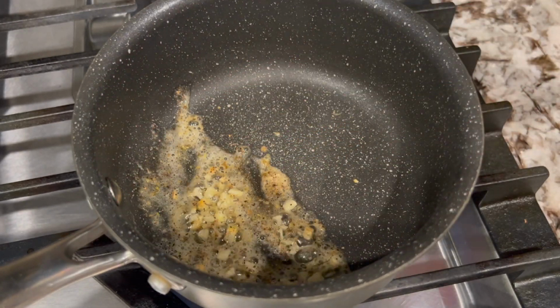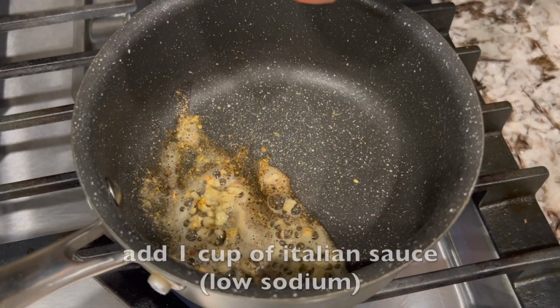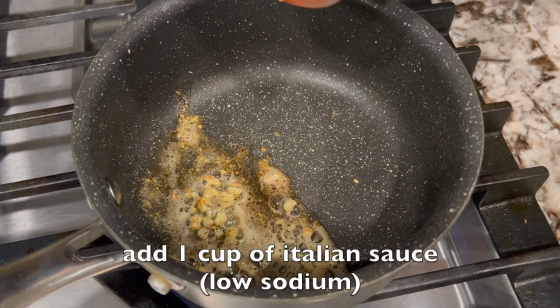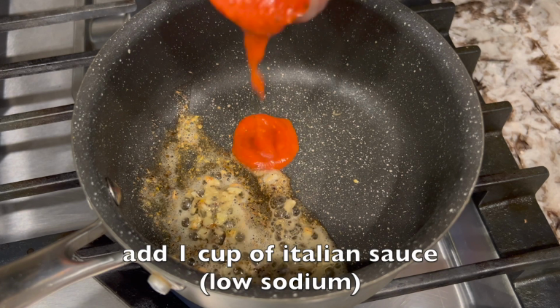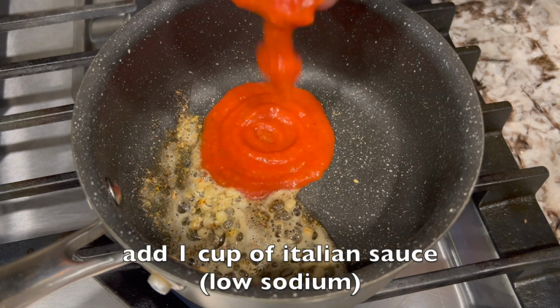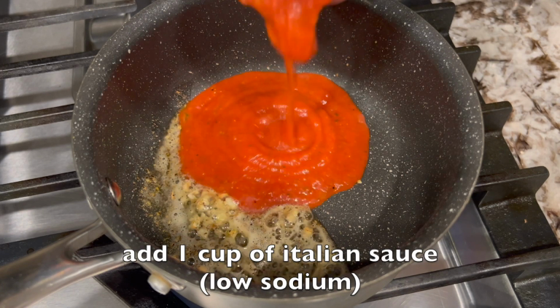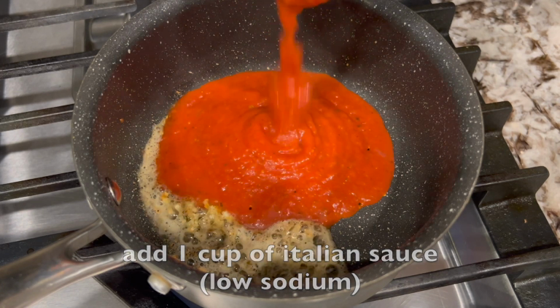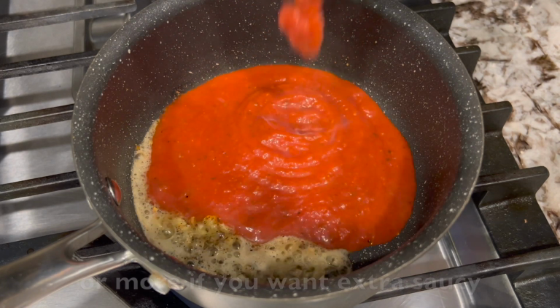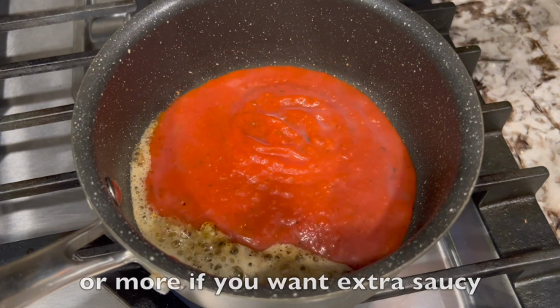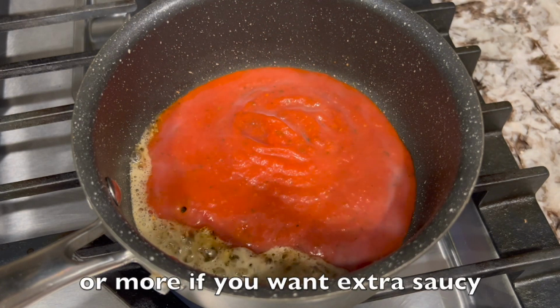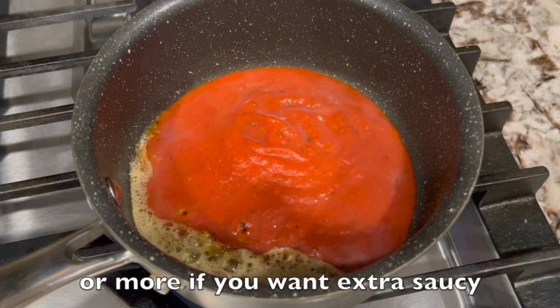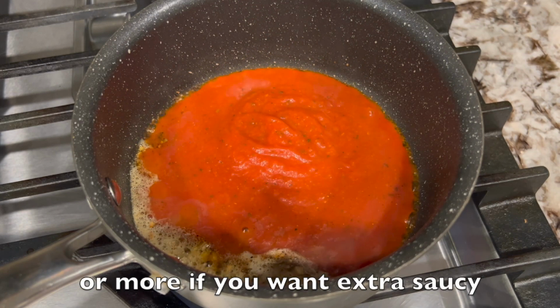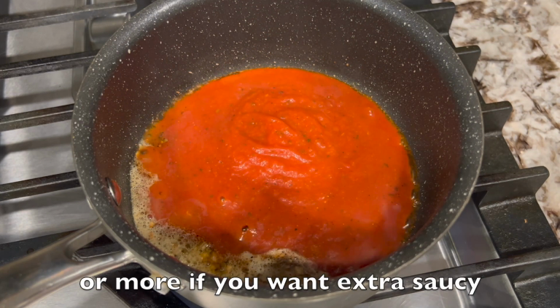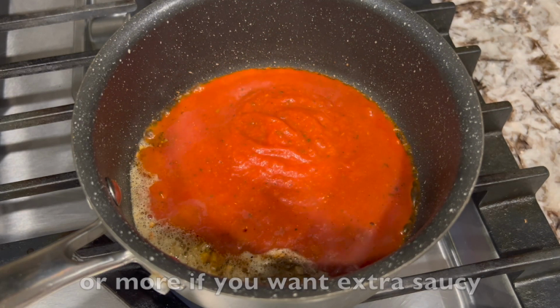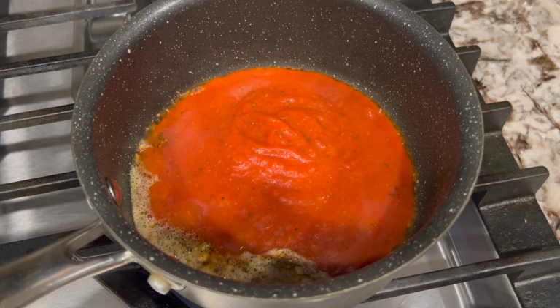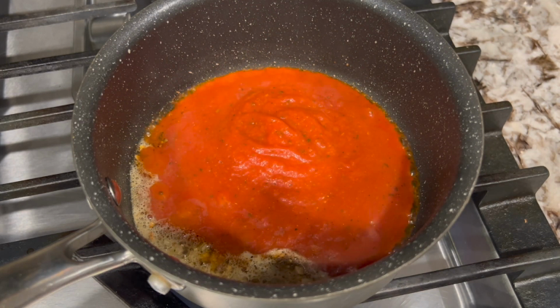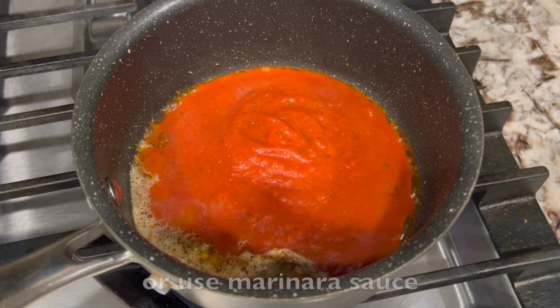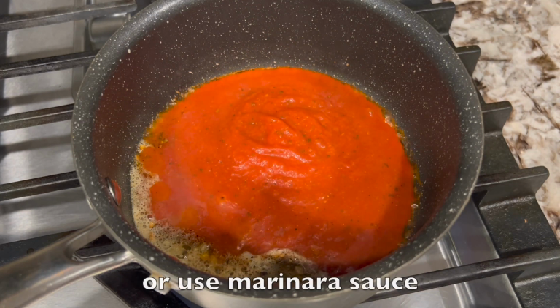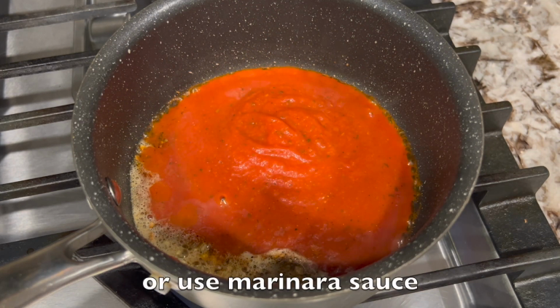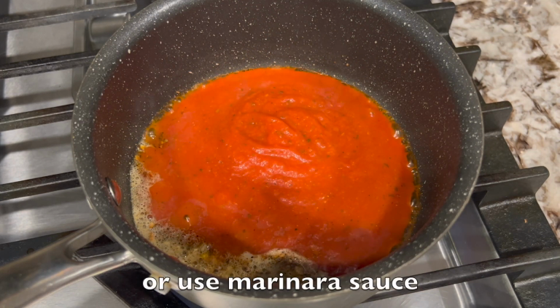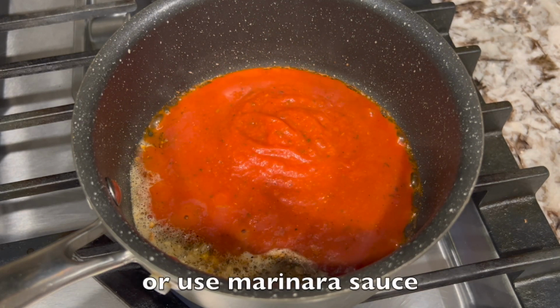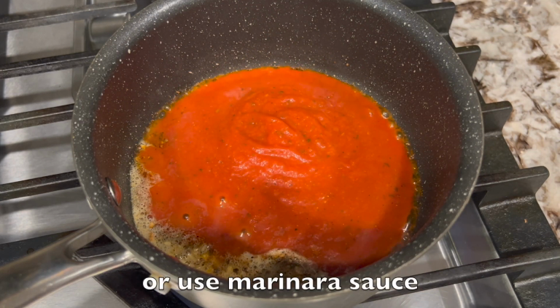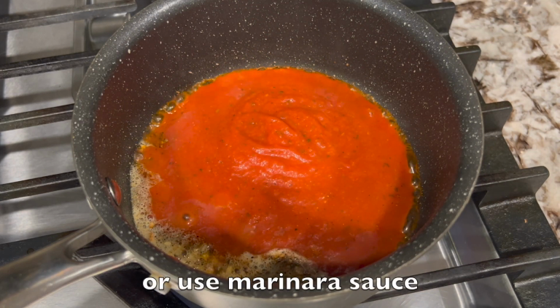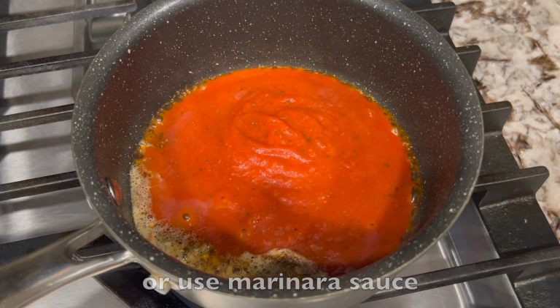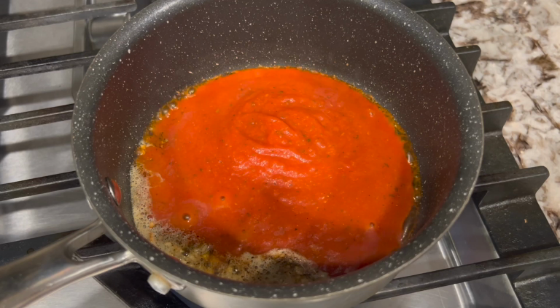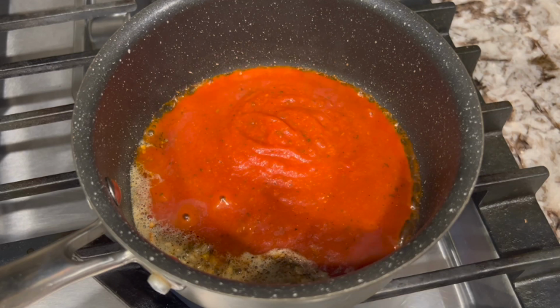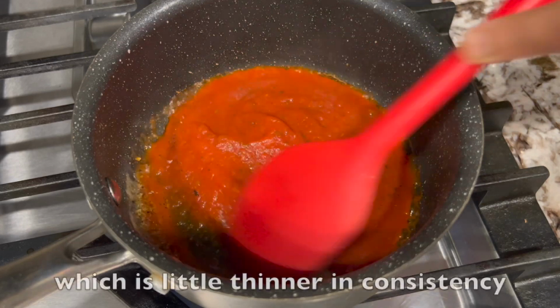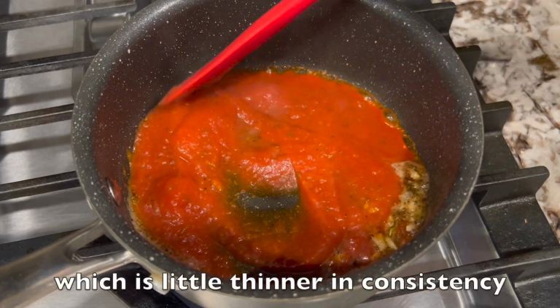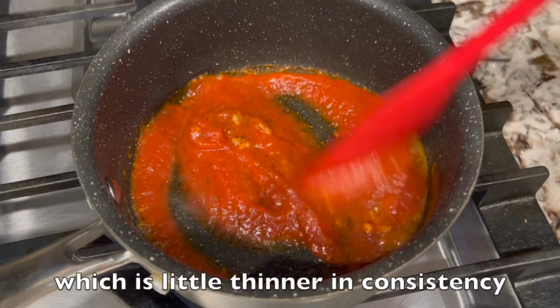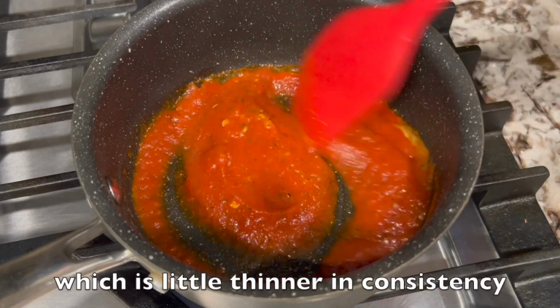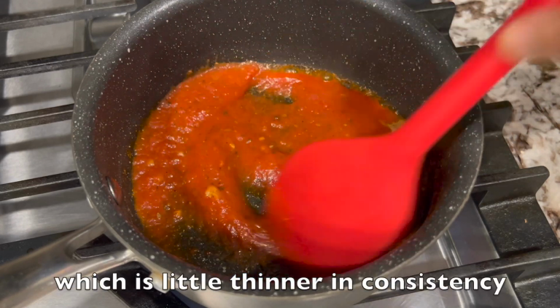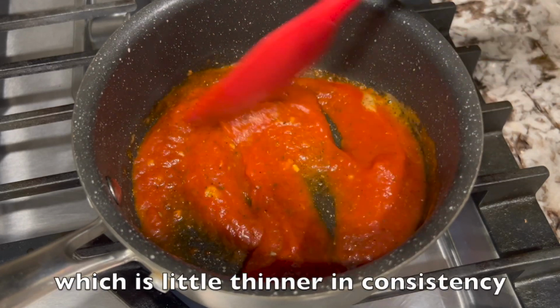Add 1 cup of Italian sauce, or more if you want it extra saucy. You can also use marinara sauce, which is a little thinner in consistency.